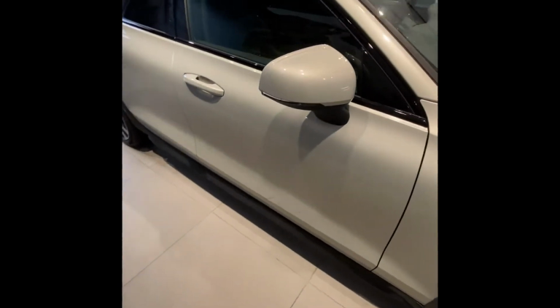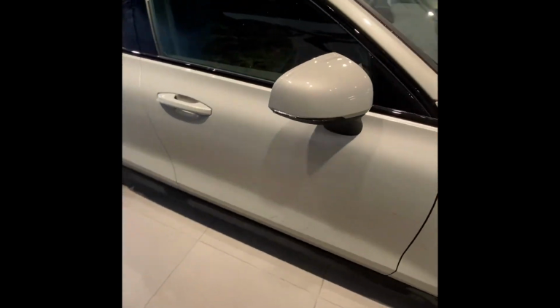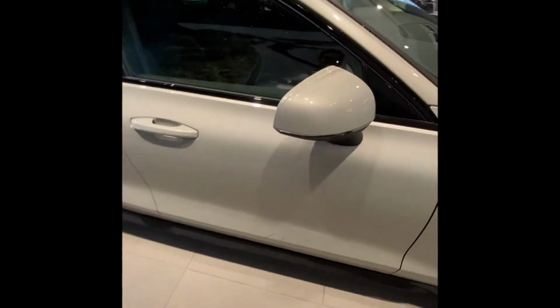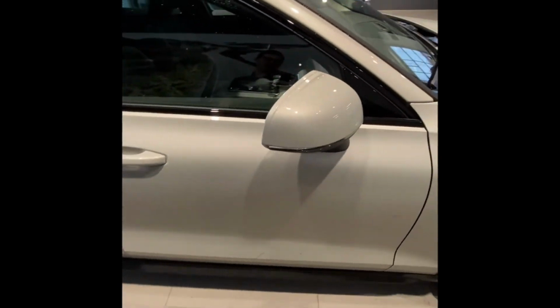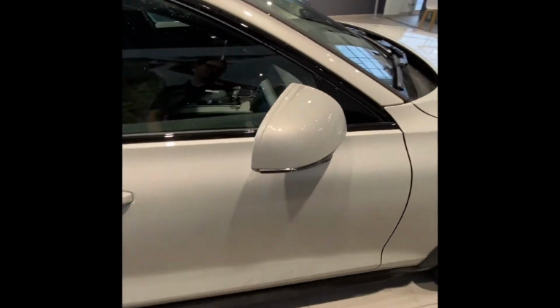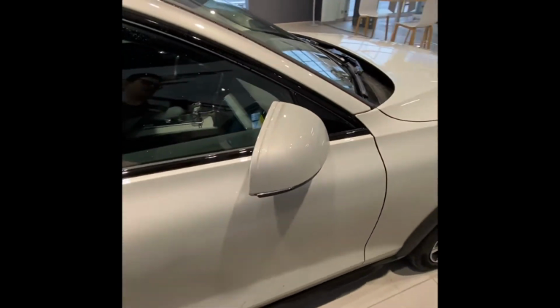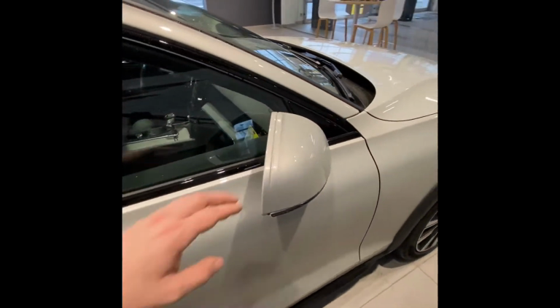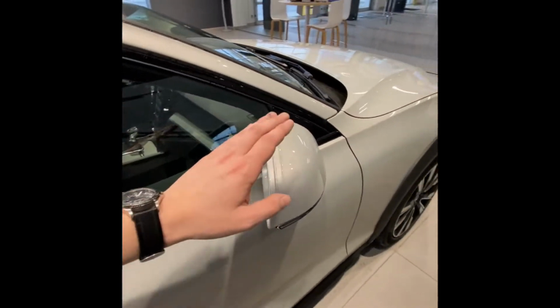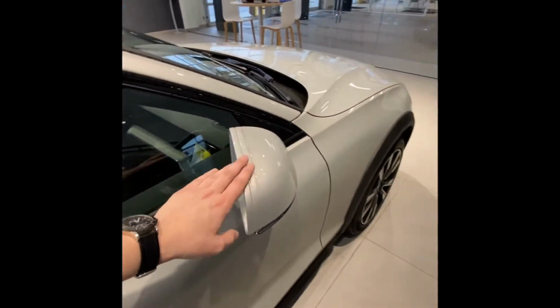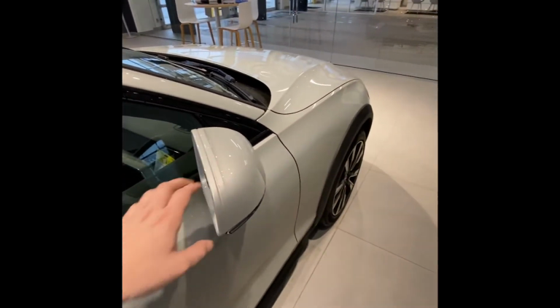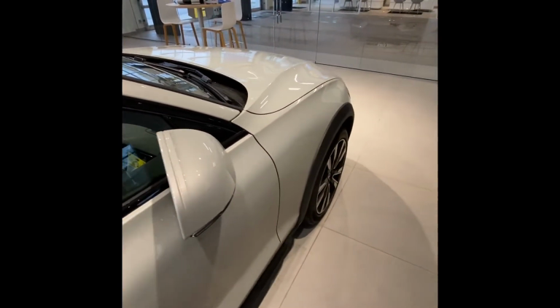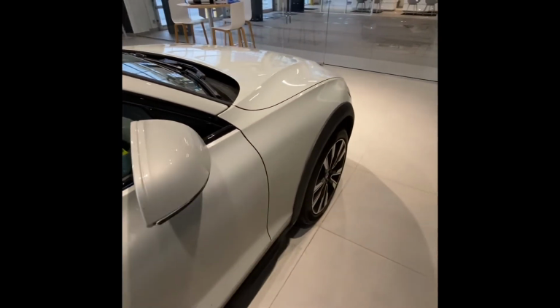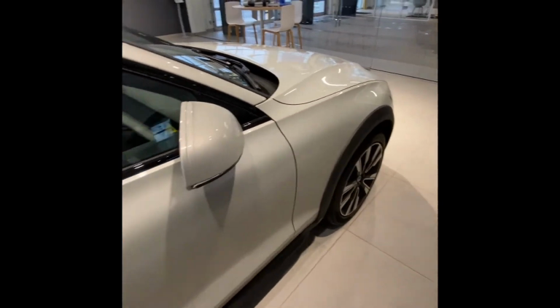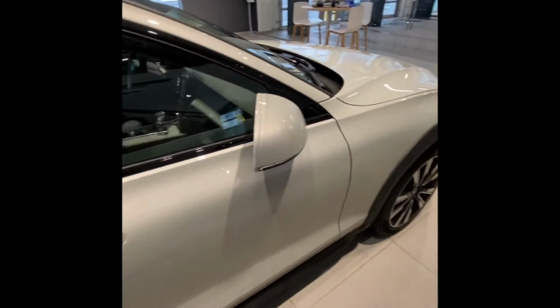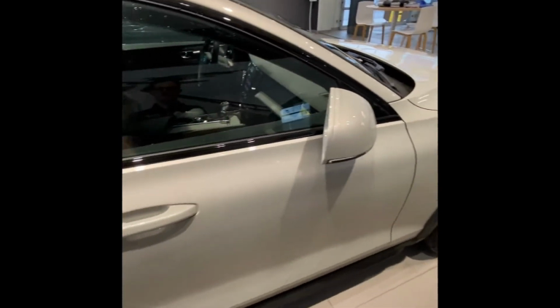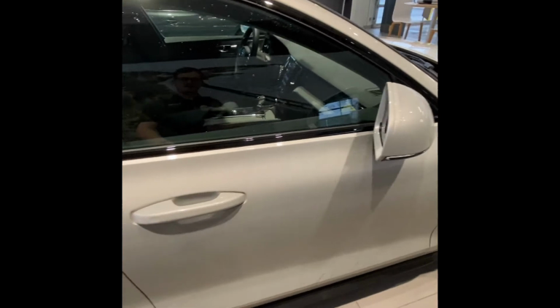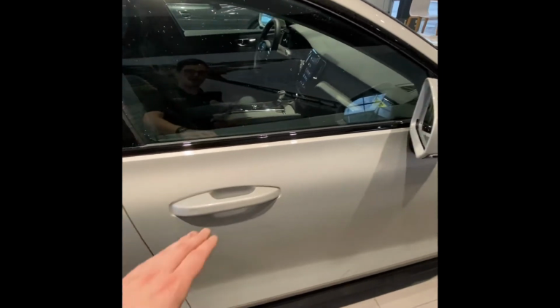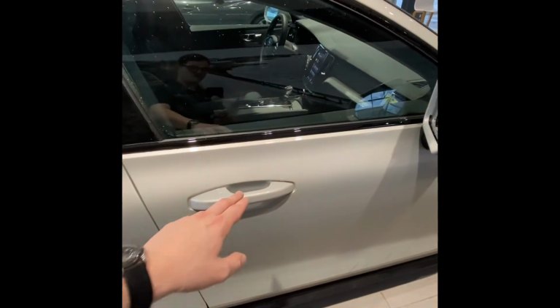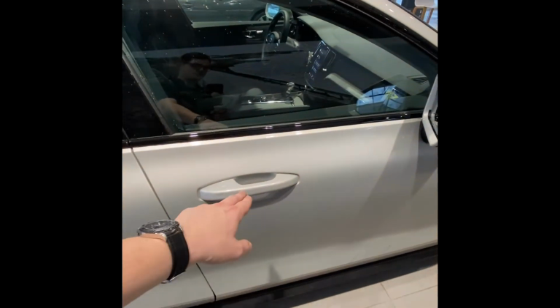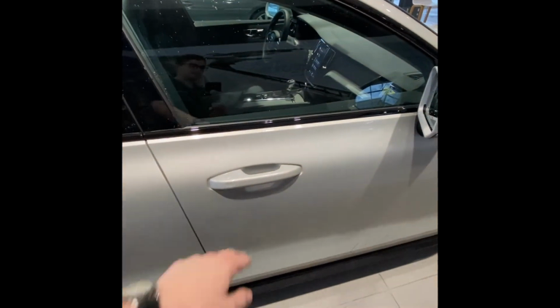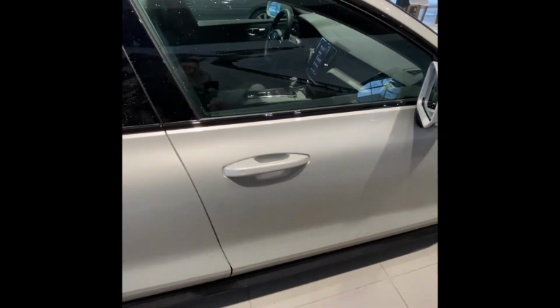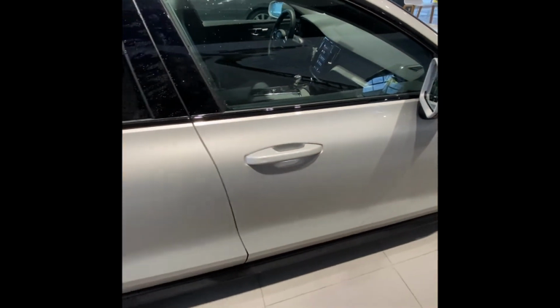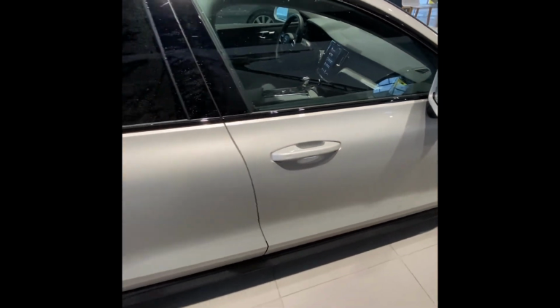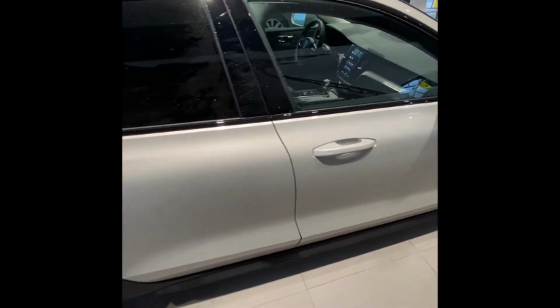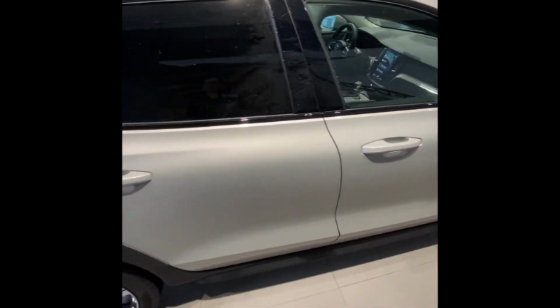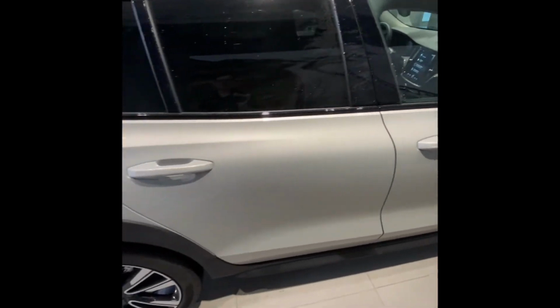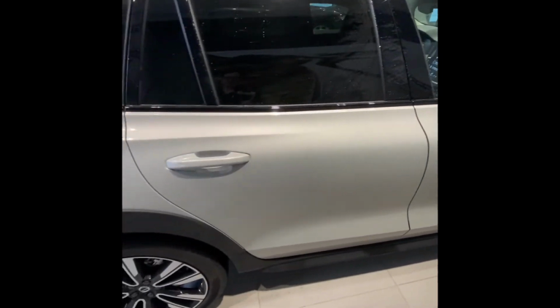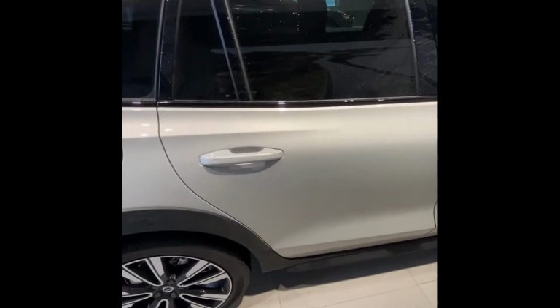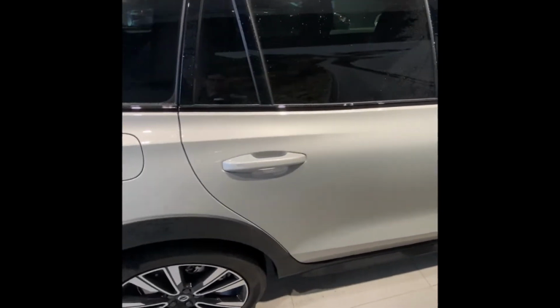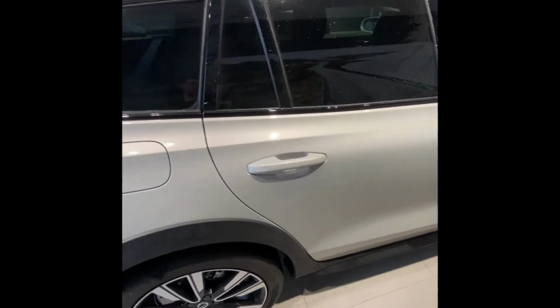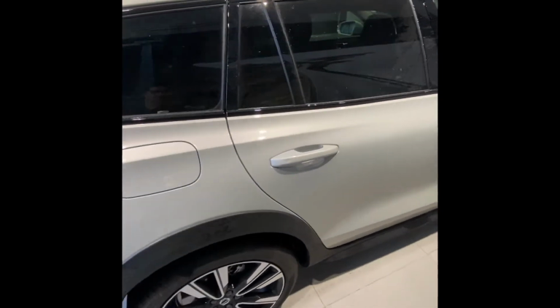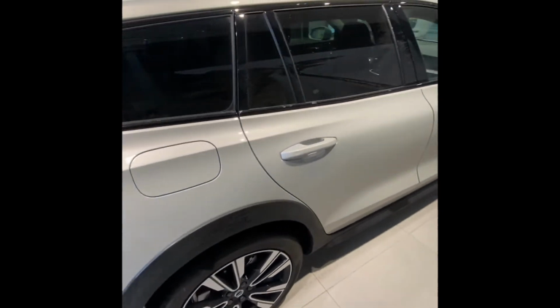On the mirrors here, we're going to have blind spot monitoring built in, and they also fold in when you lock the vehicle. Speaking of locking, we have keyless entry on all four door handles — lock and unlock without removing the key from your pocket.